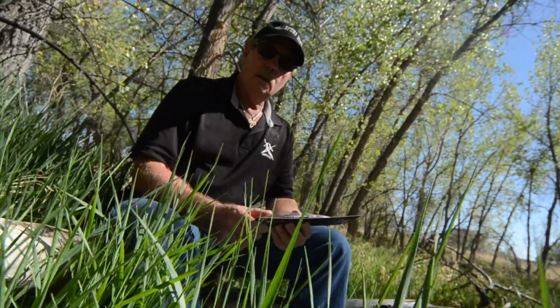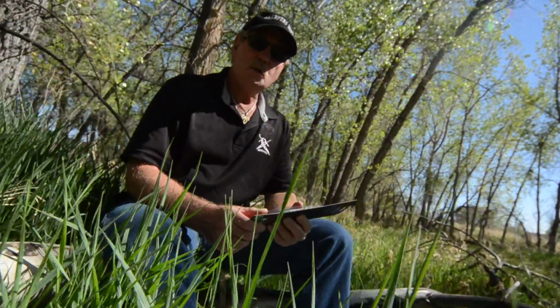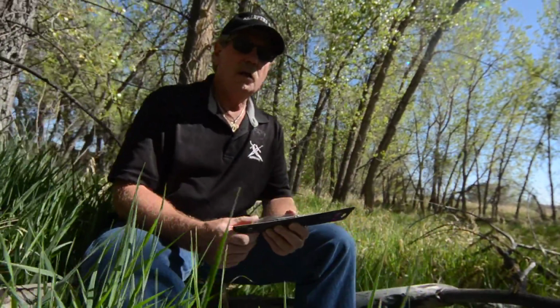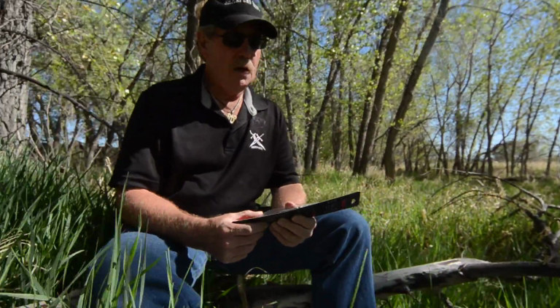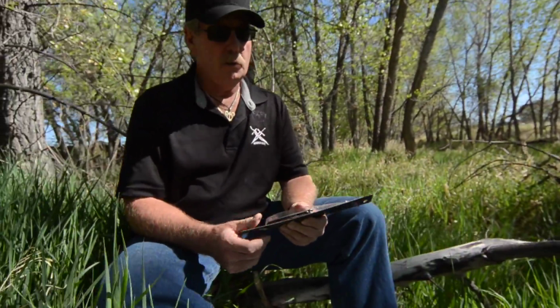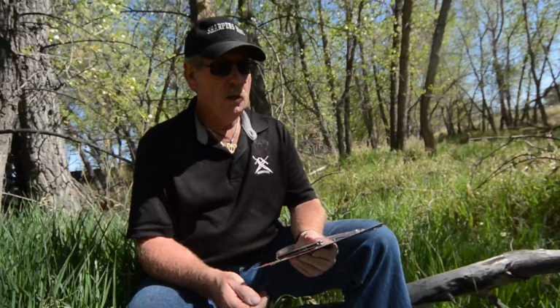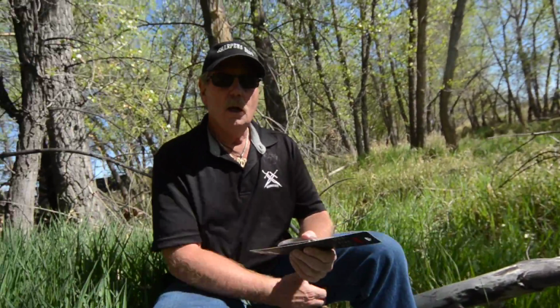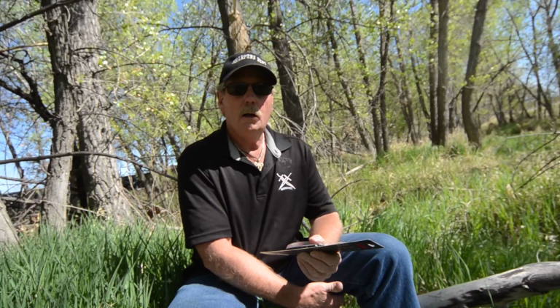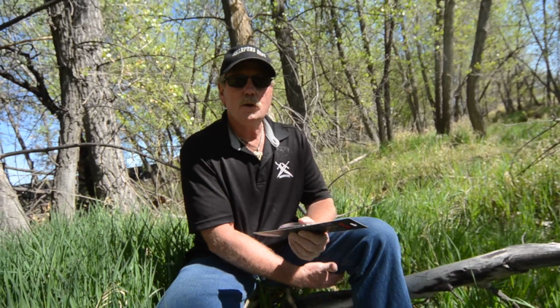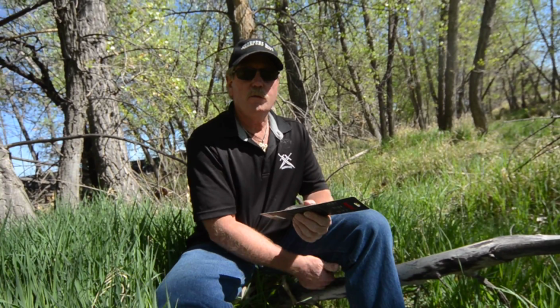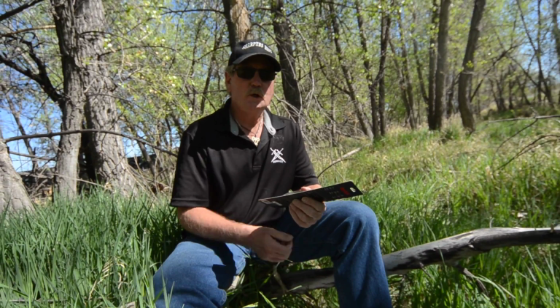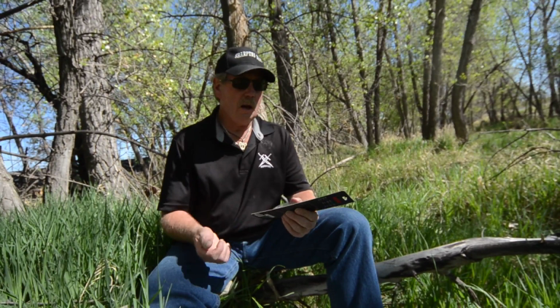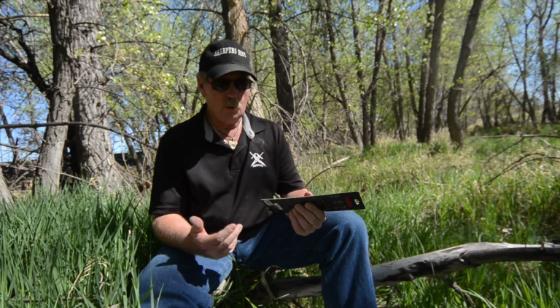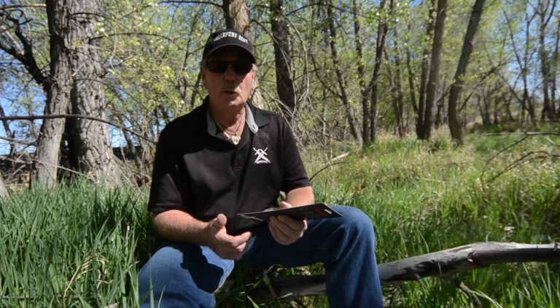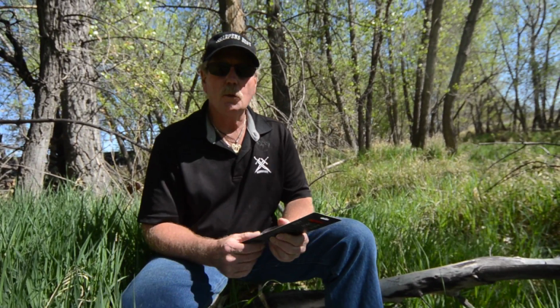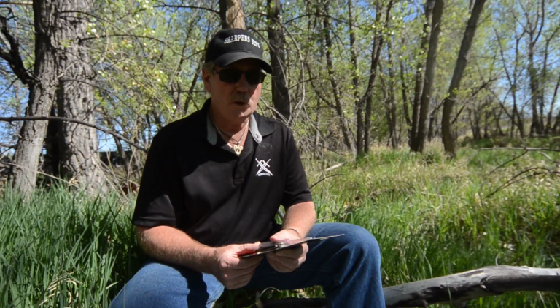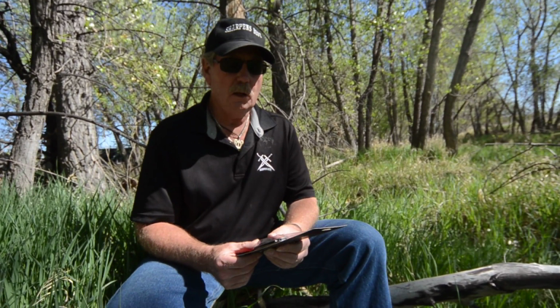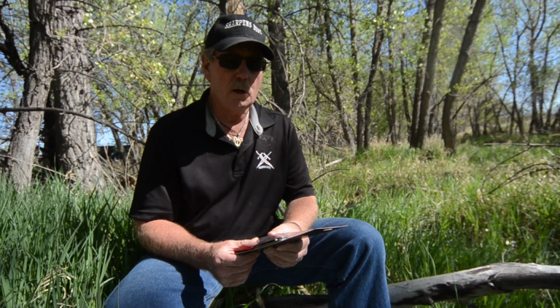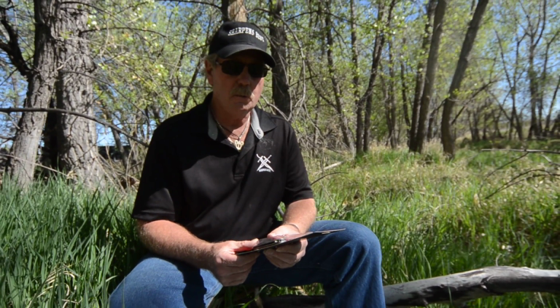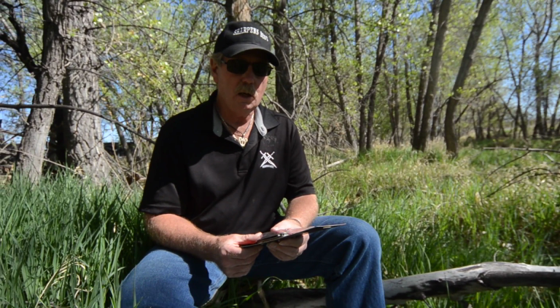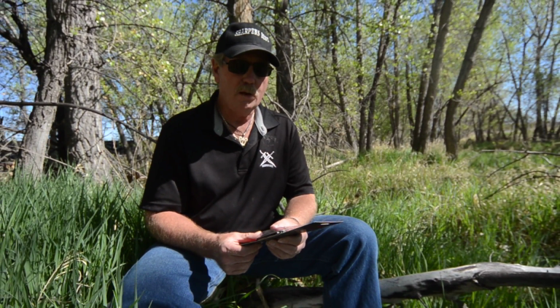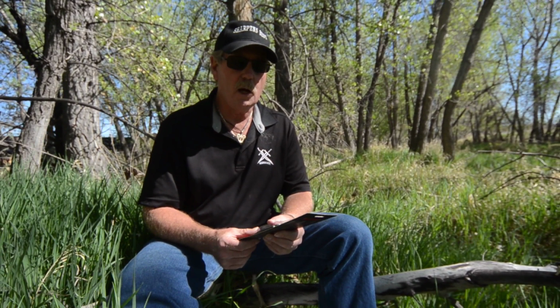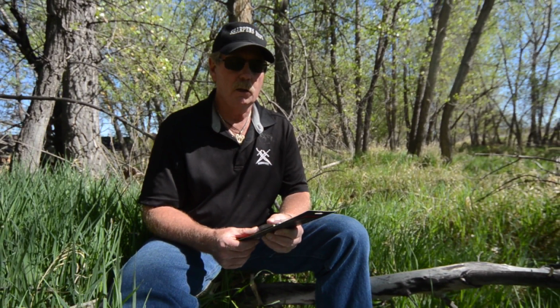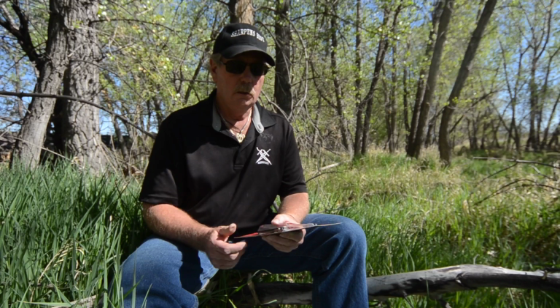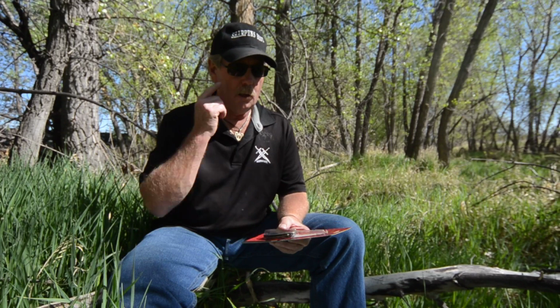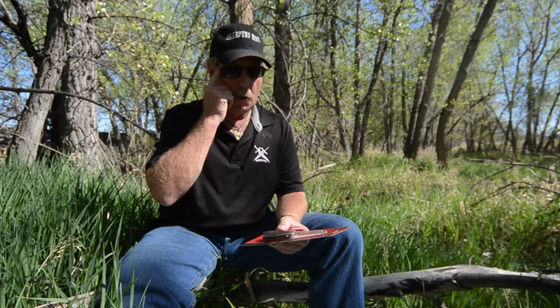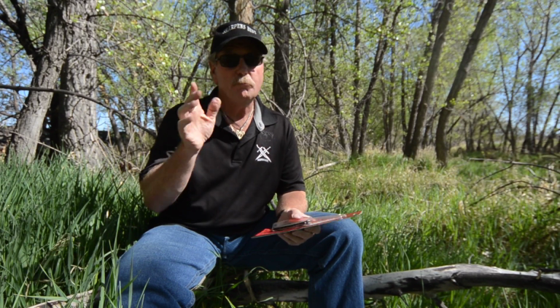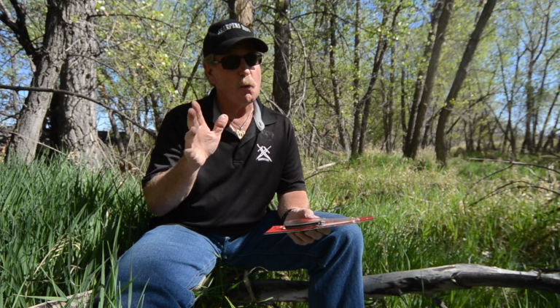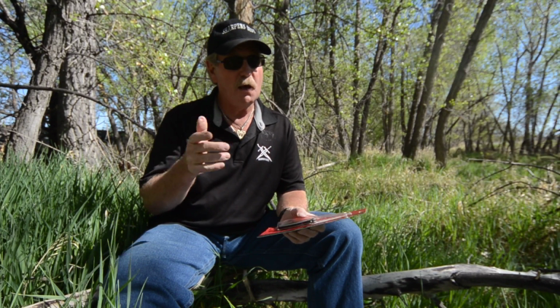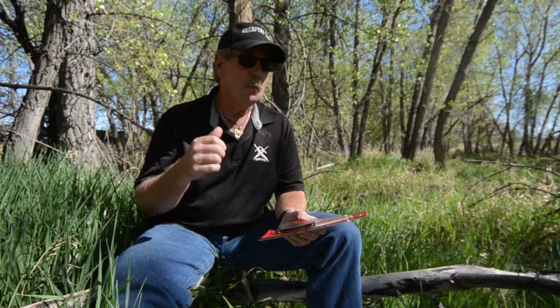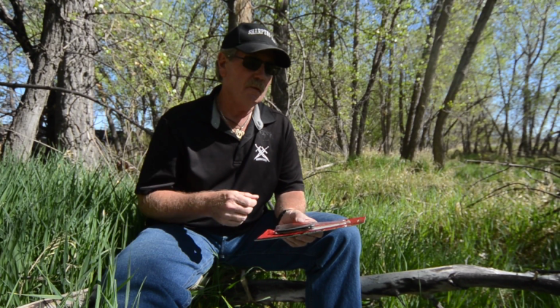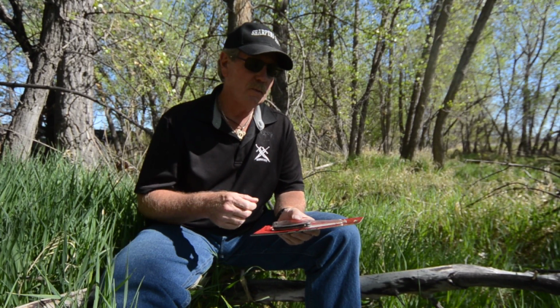Hey, this is Brad. How are you doing today? Just reviewing some knives that we're going to put on the website. They'll turn out to be one-of-a-kind Brad-sharpened knives that you buy off the website.